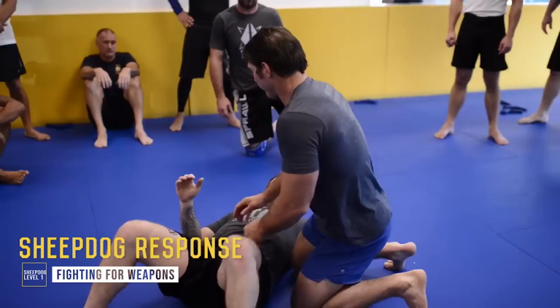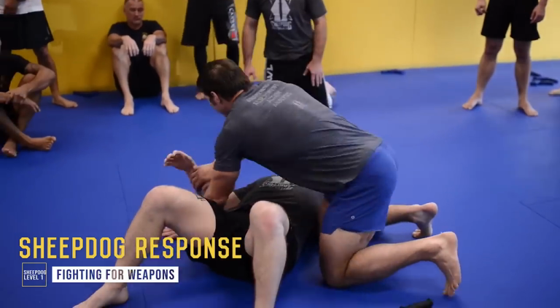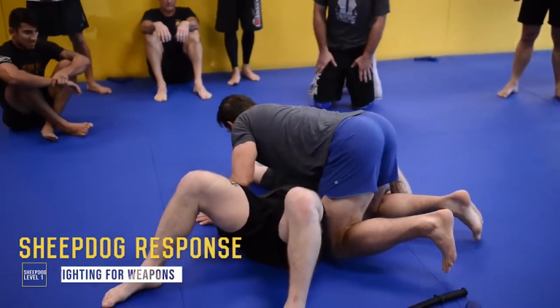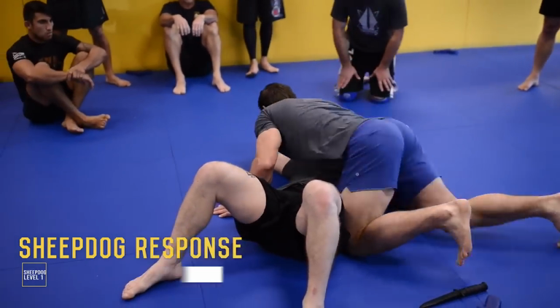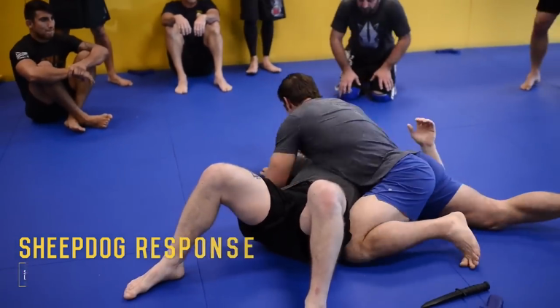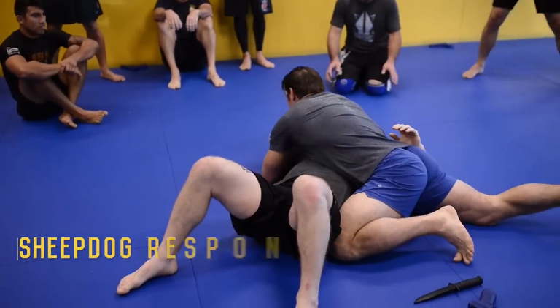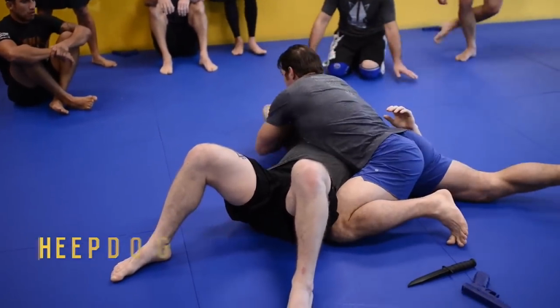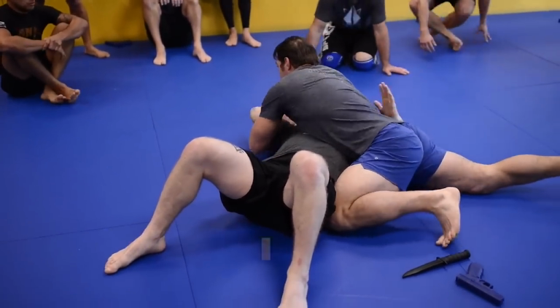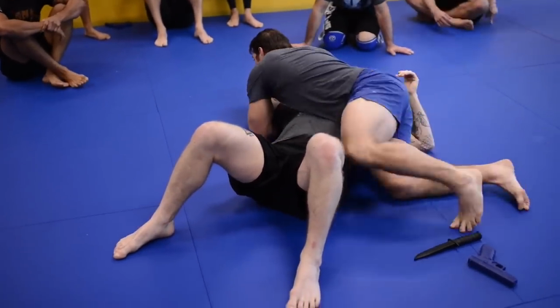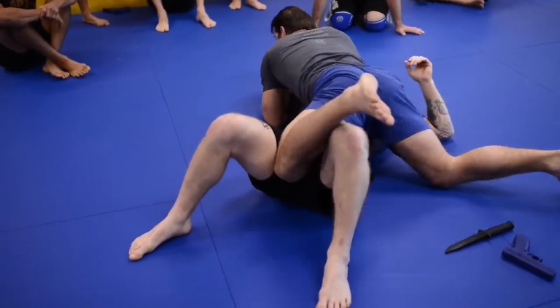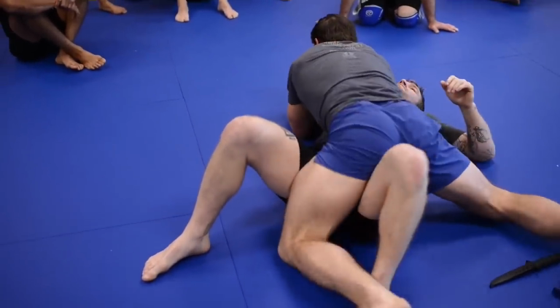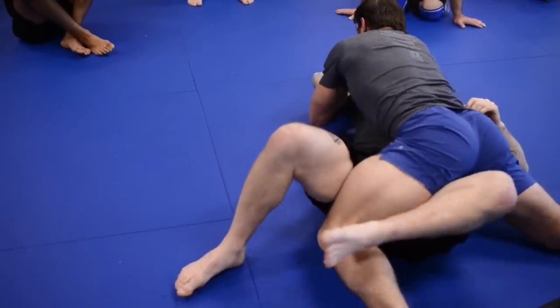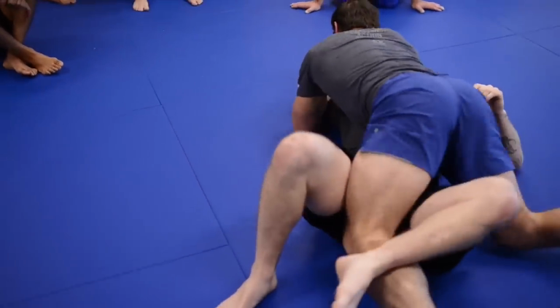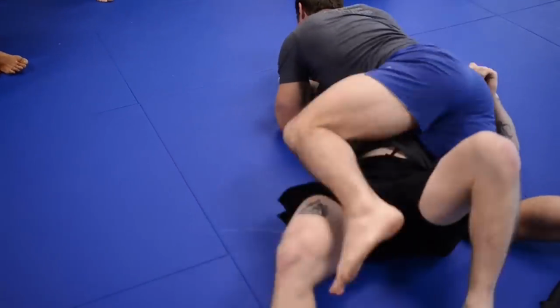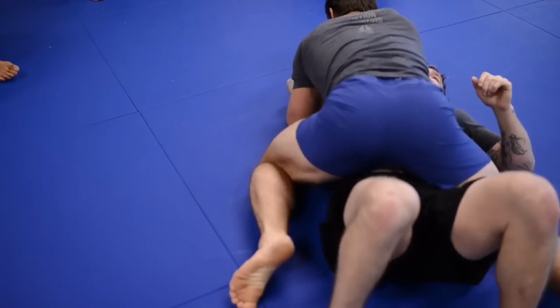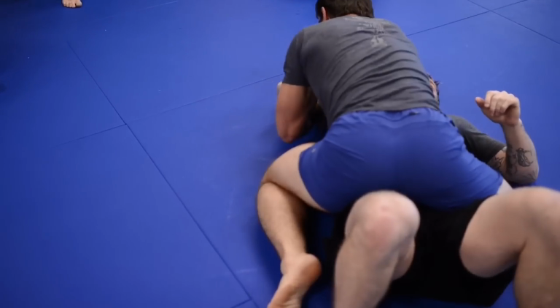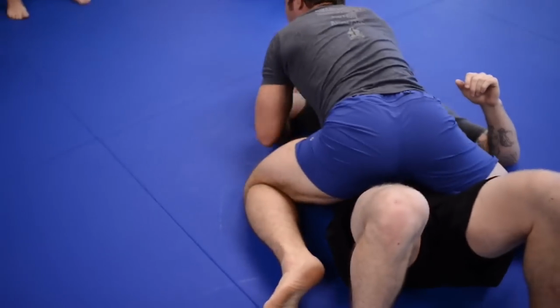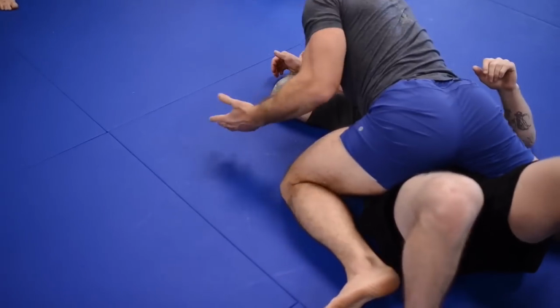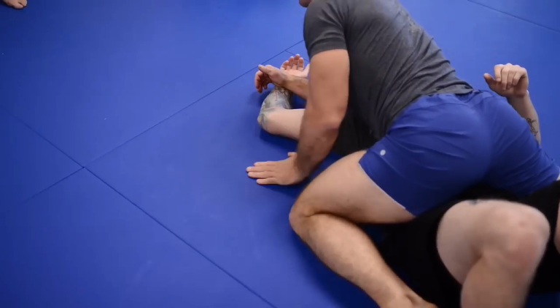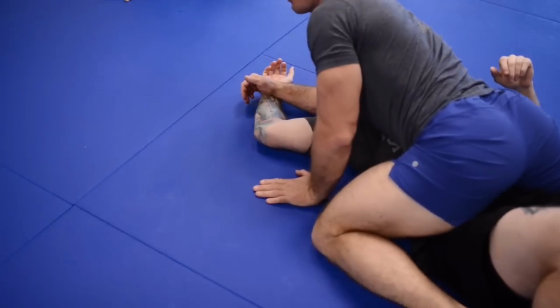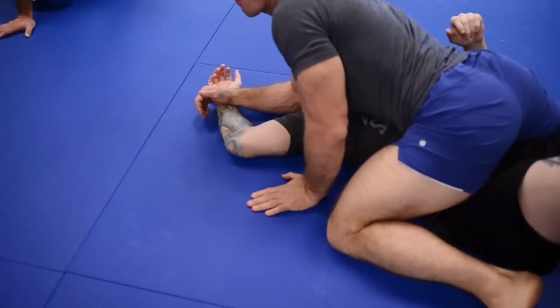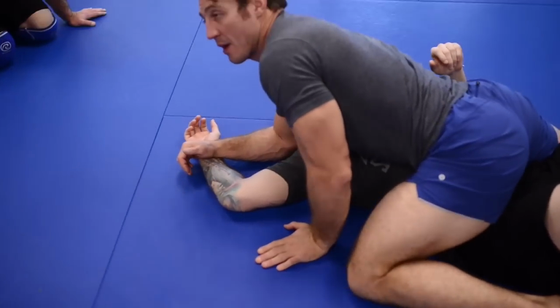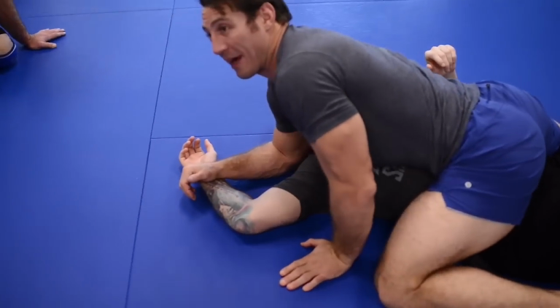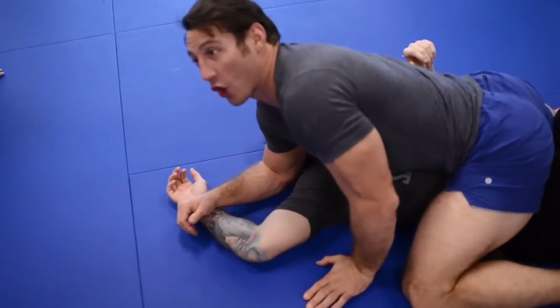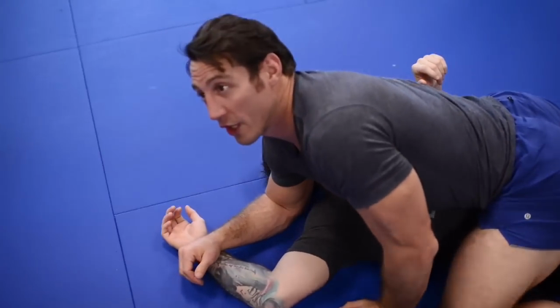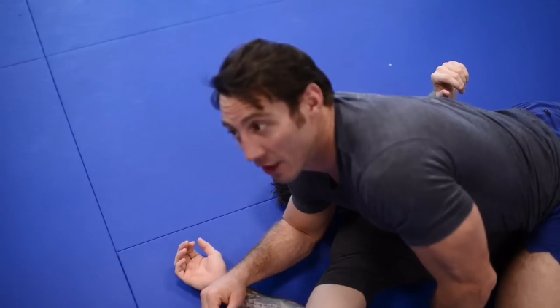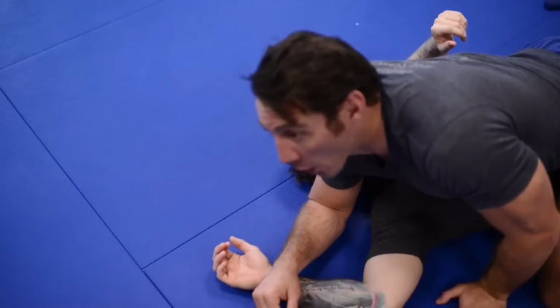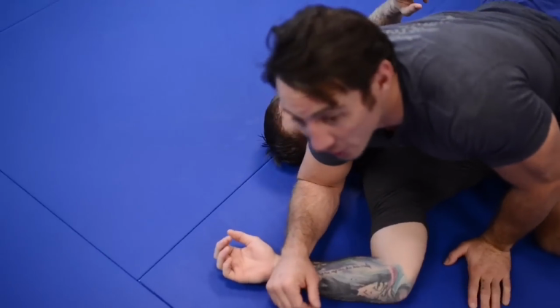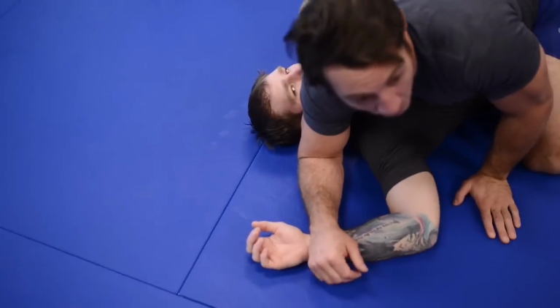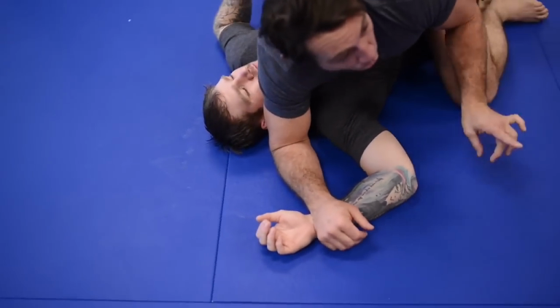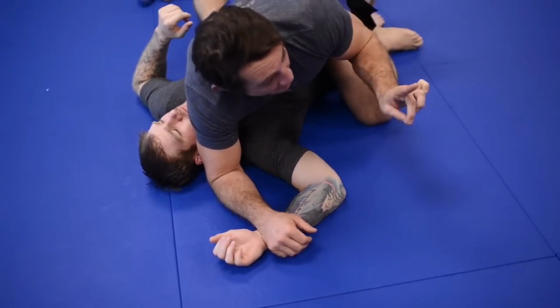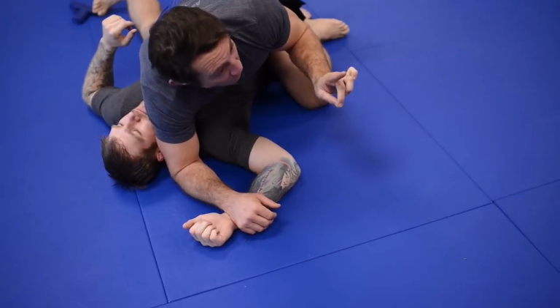It works from every position — here, here, here. But are we in the guard? No. We improve position first.